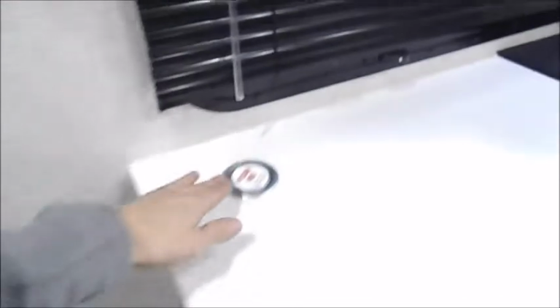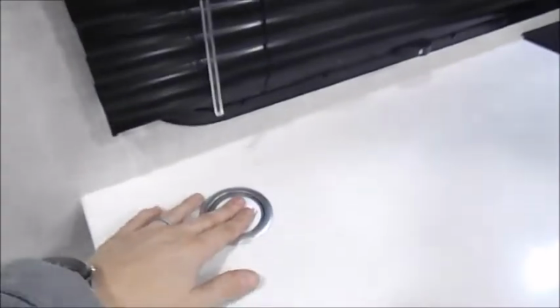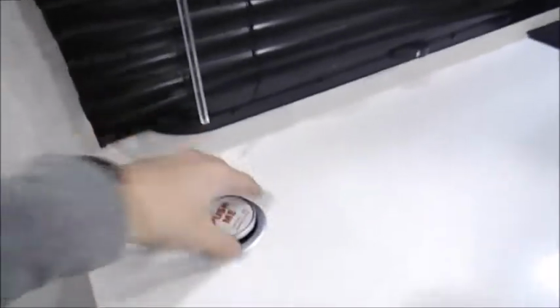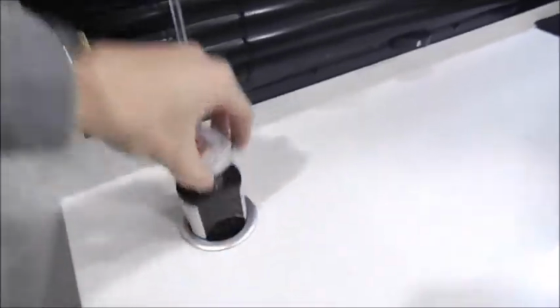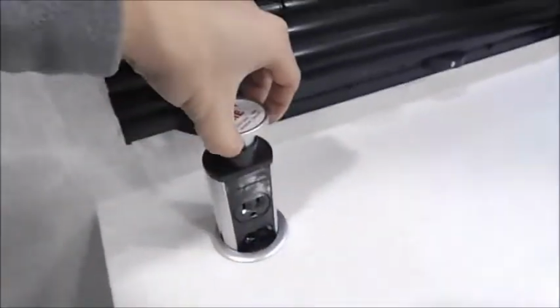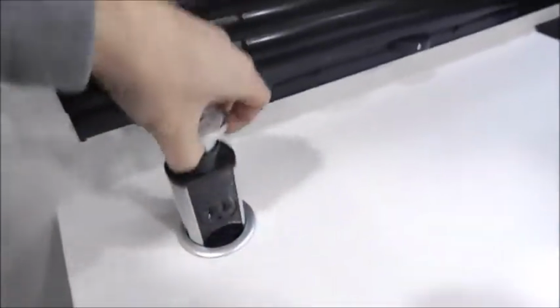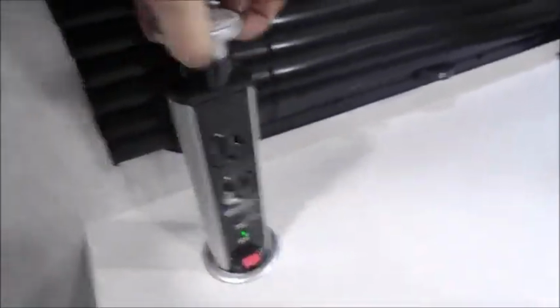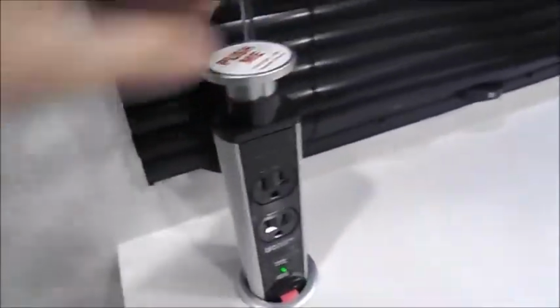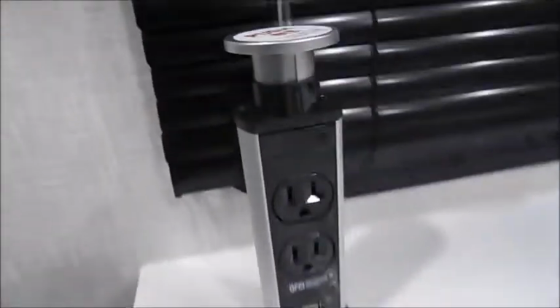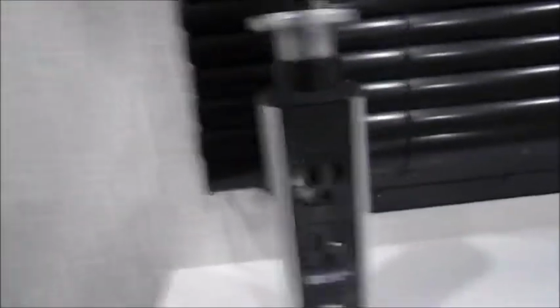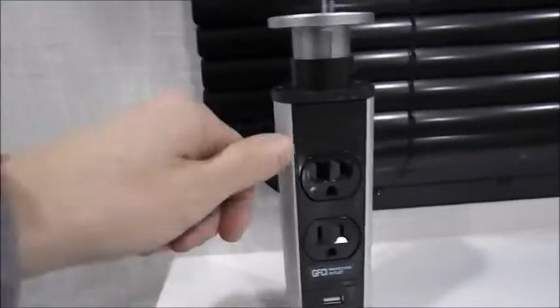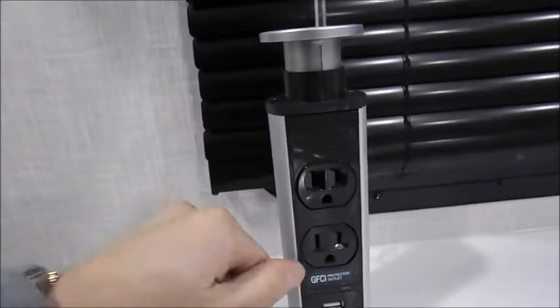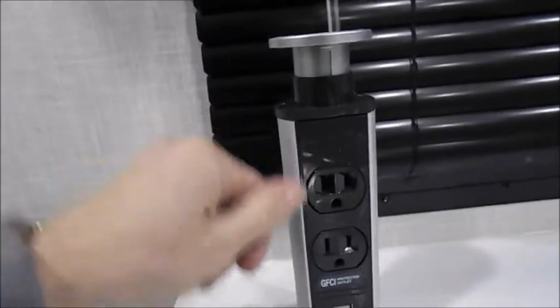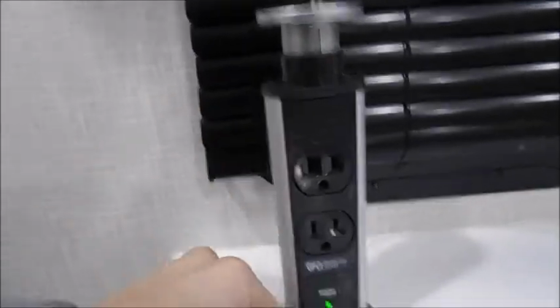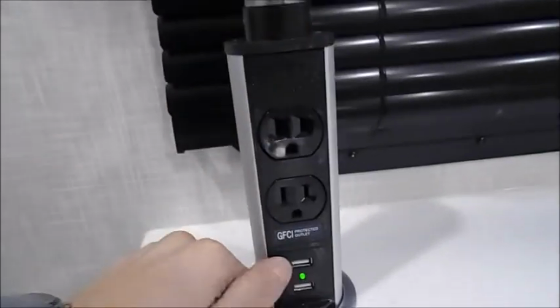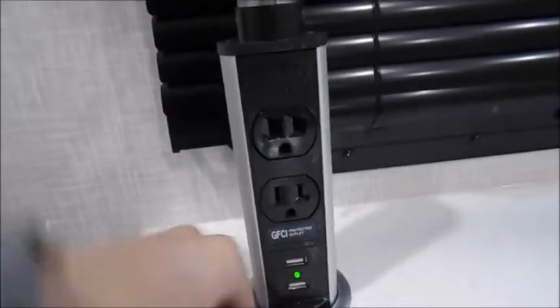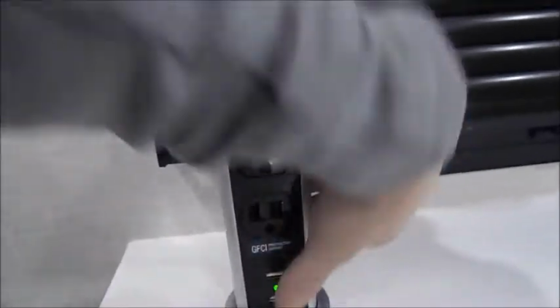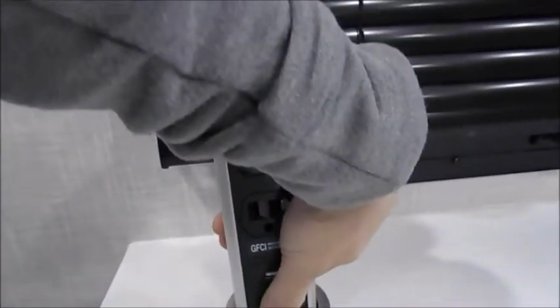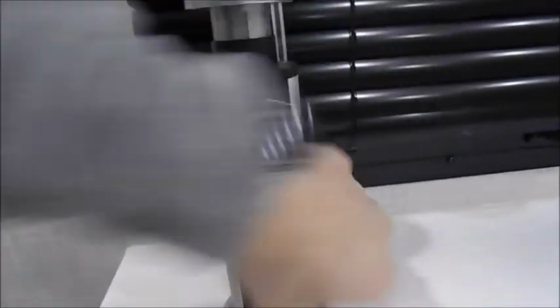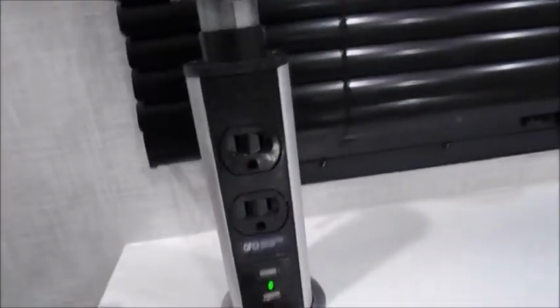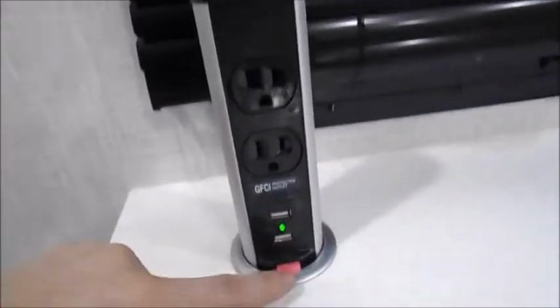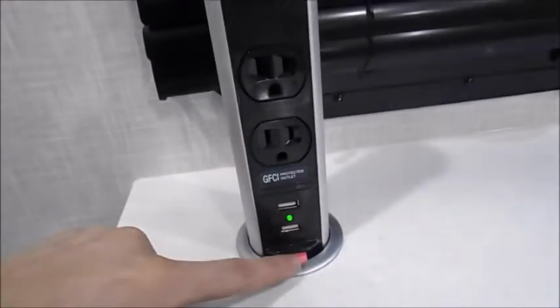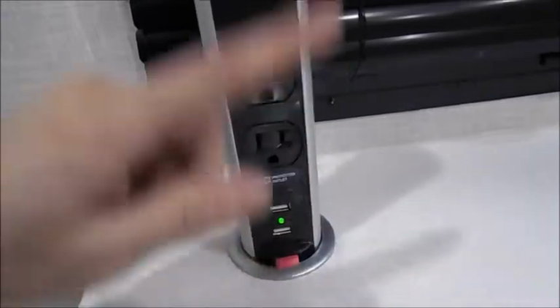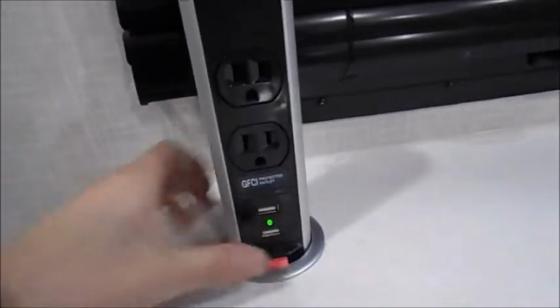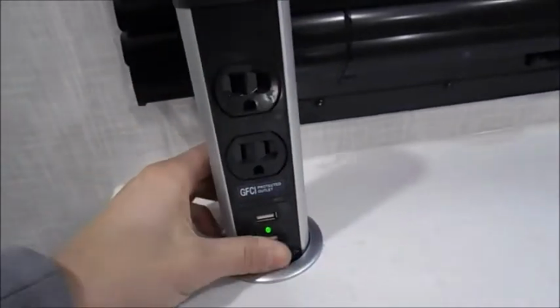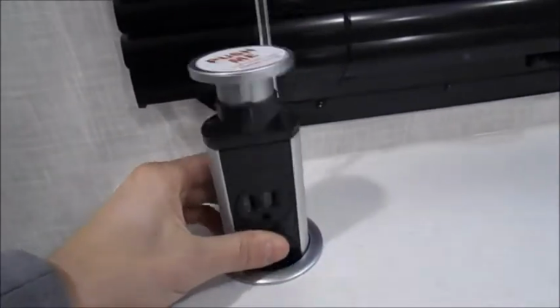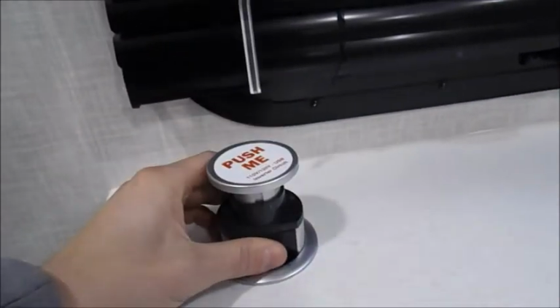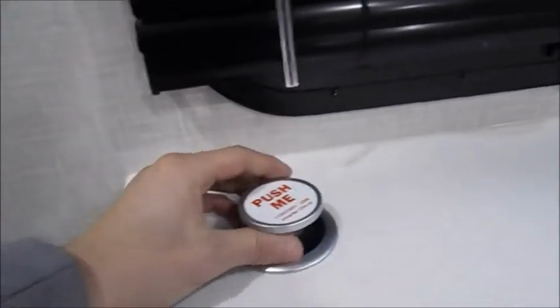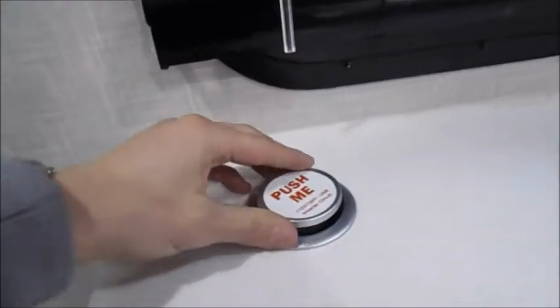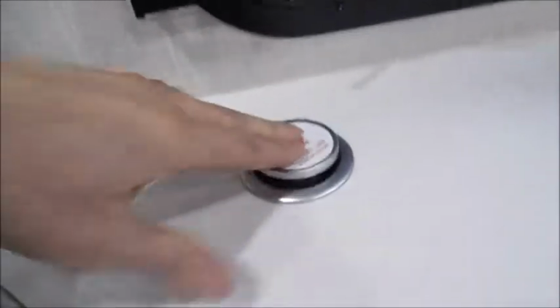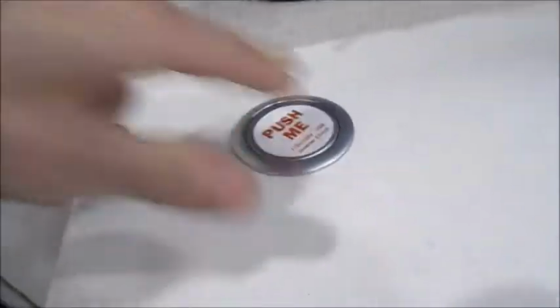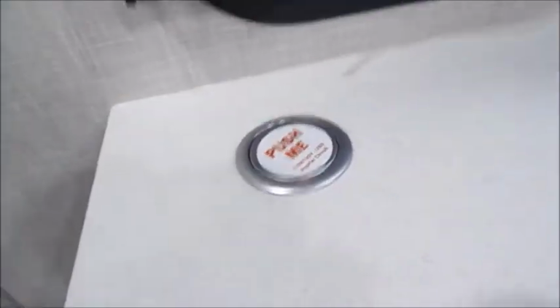Here in the corner right by the door is a nifty pop-up outlet. You'll have two regular GFCI outlets and two USB outlets. Watch your fingers because if you push this button down it will drop very quickly — I've pinched my fingers before, it is not fun.